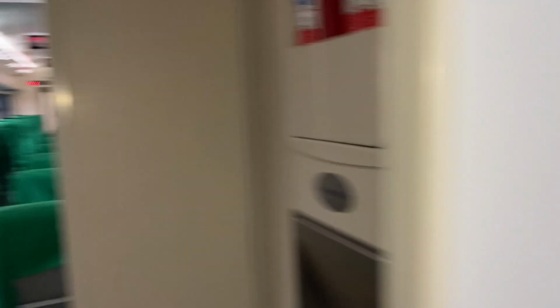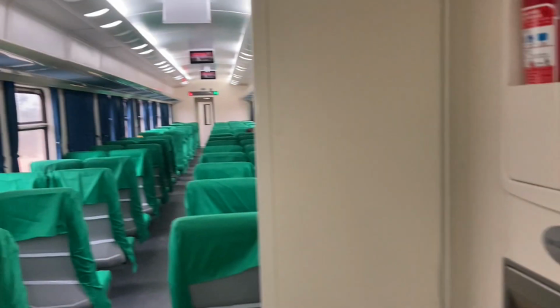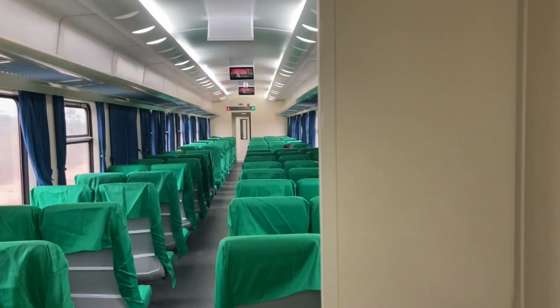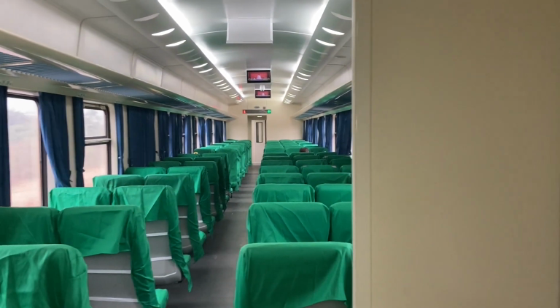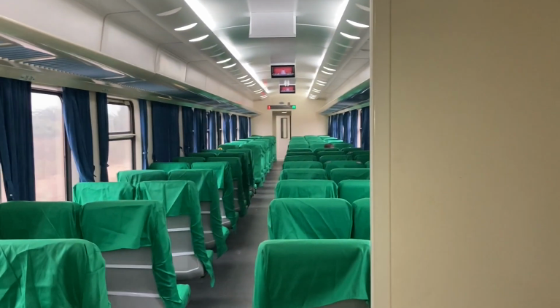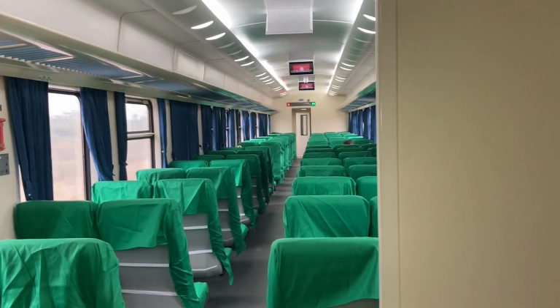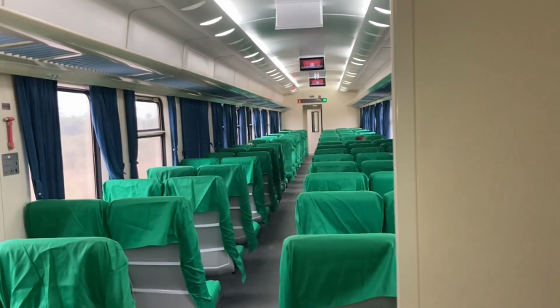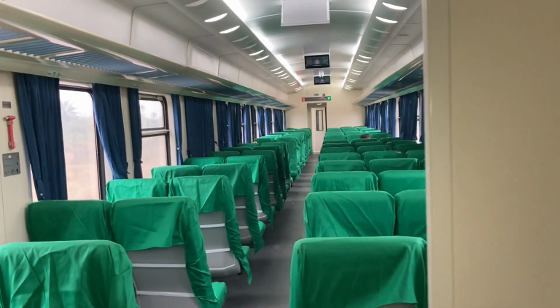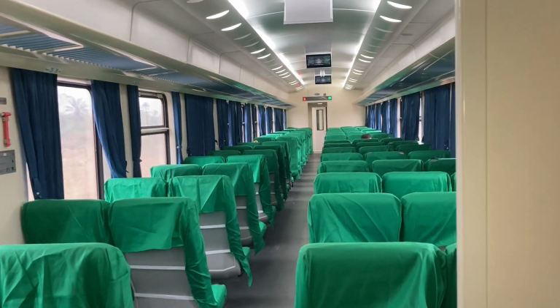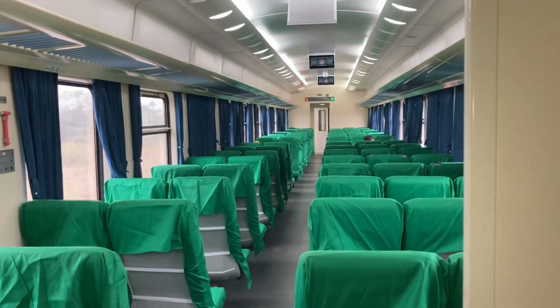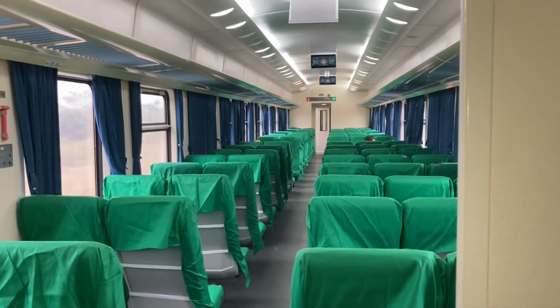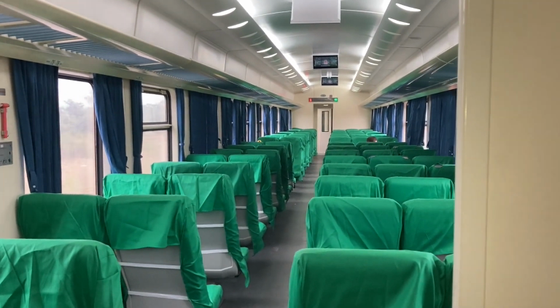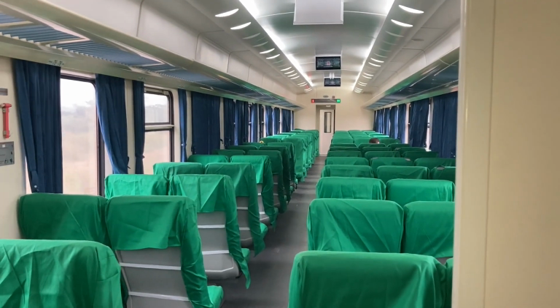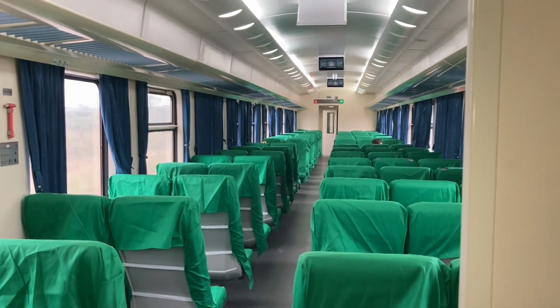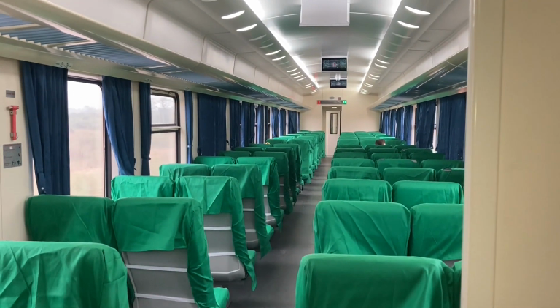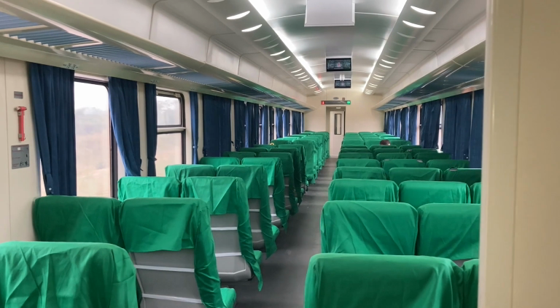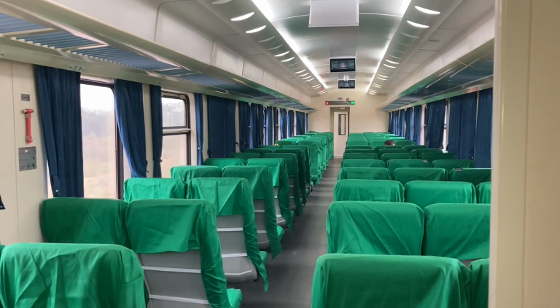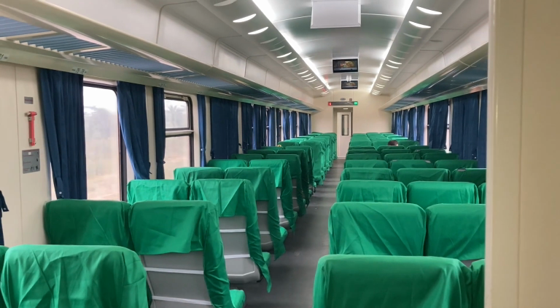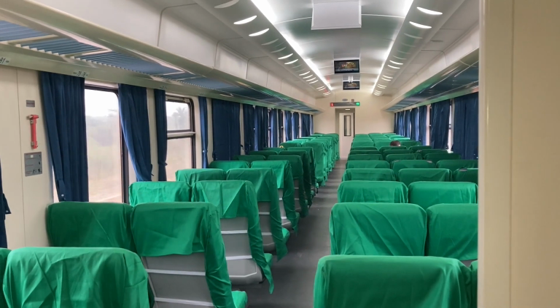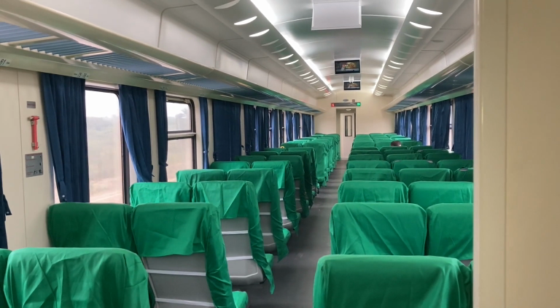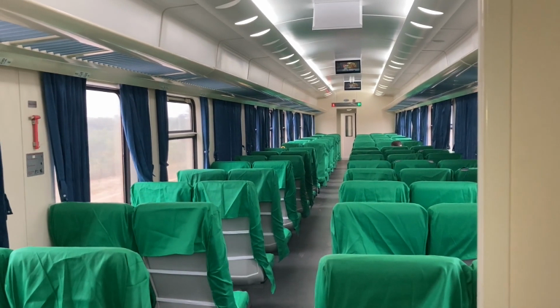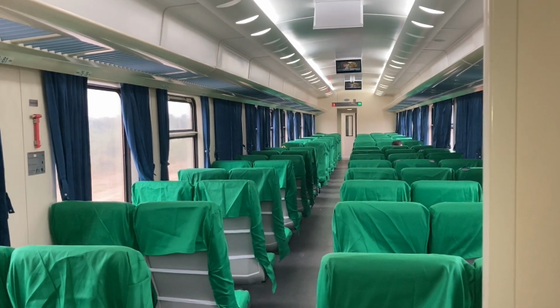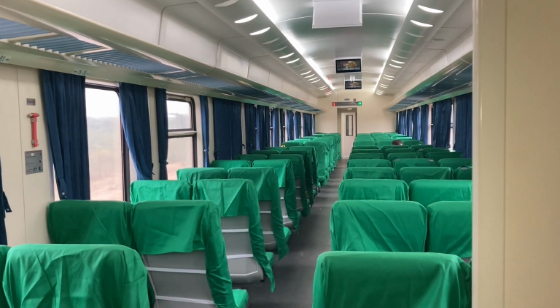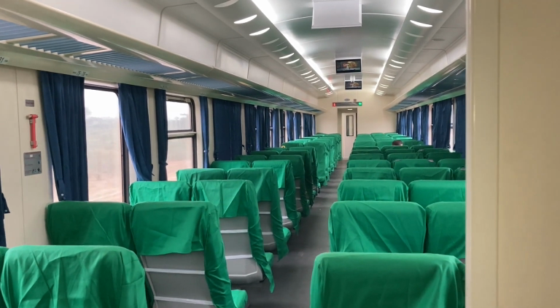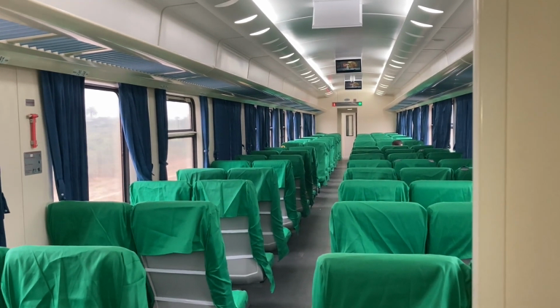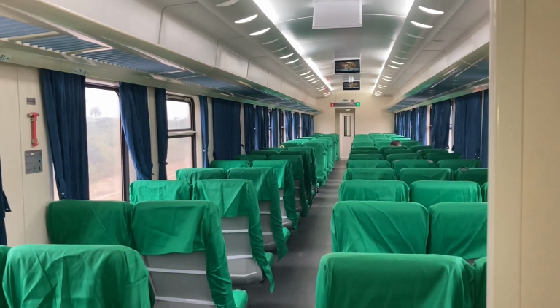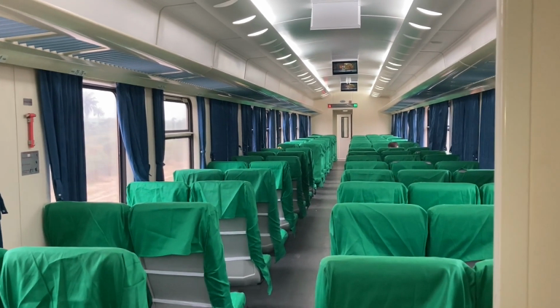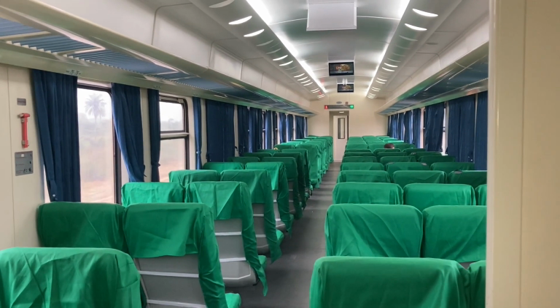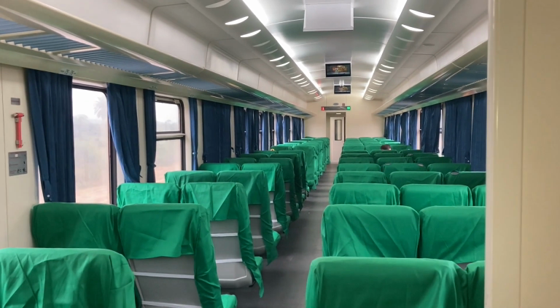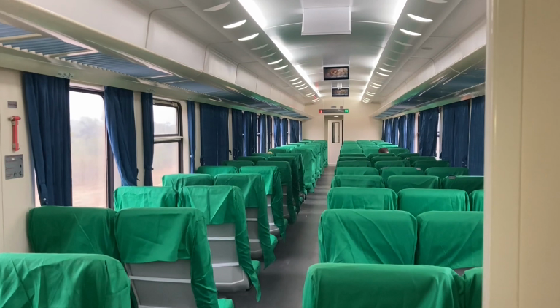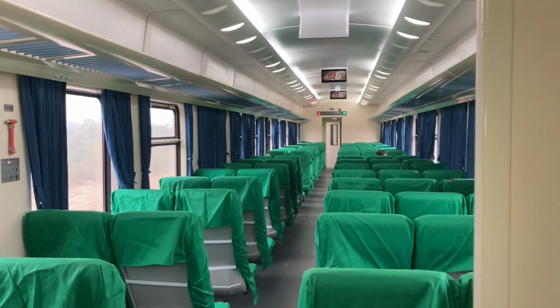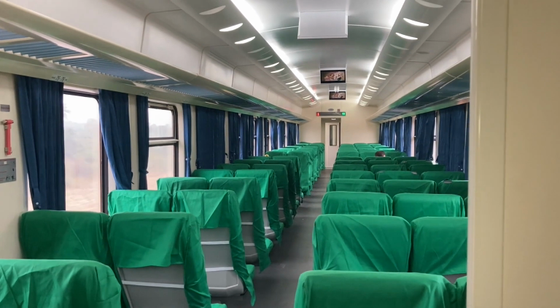The entire train looks like this. As you can see, this train is not open to the public — it is only reserved for the contractors. They don't have too many passengers.